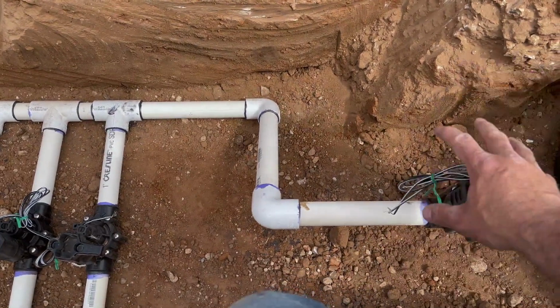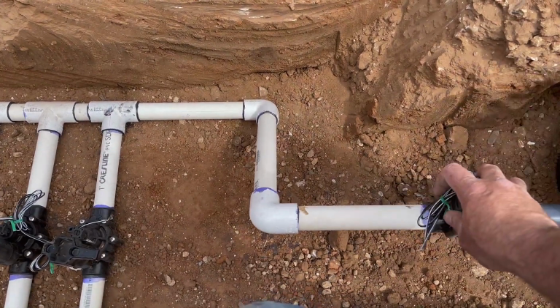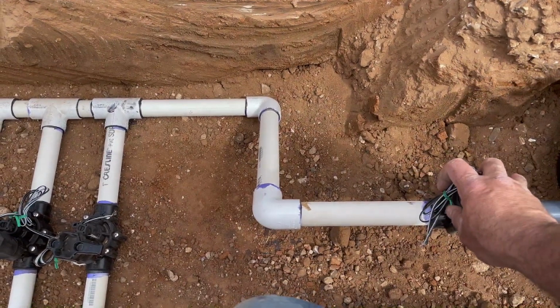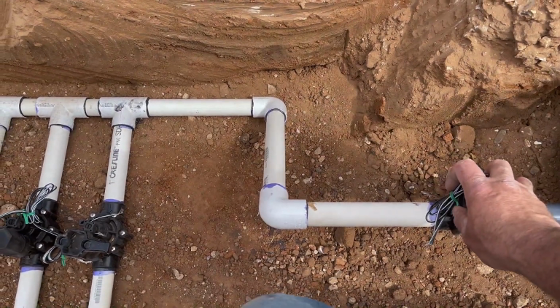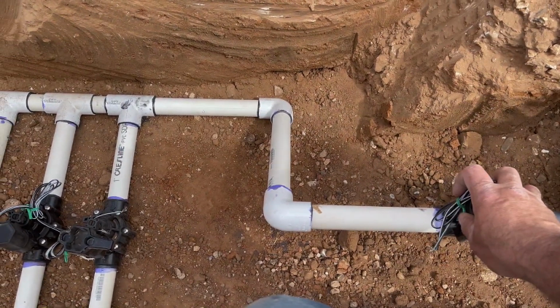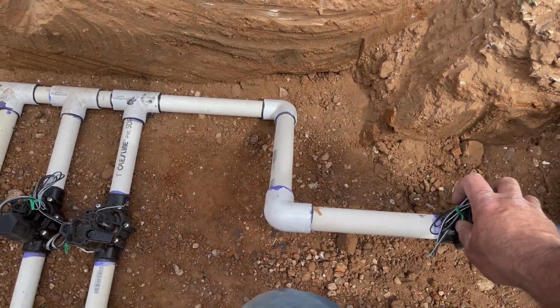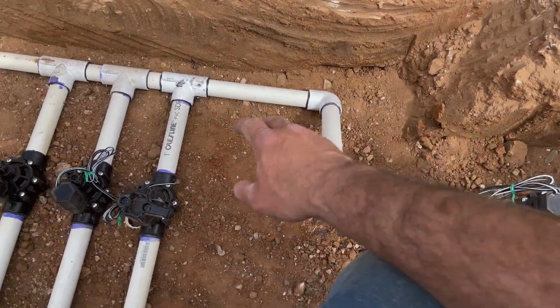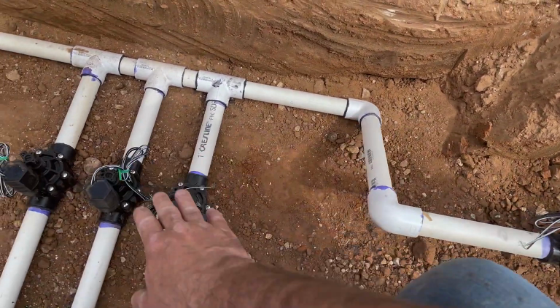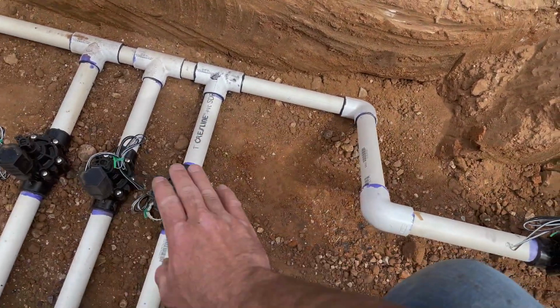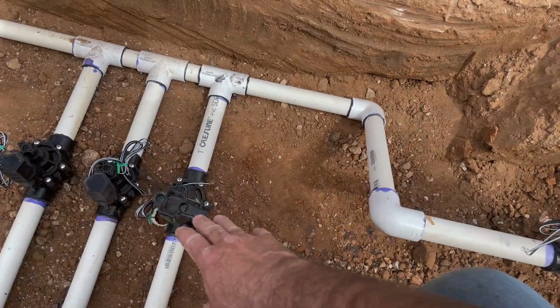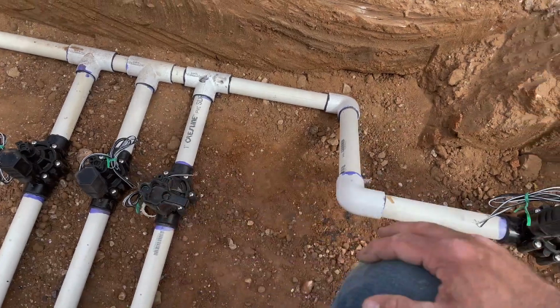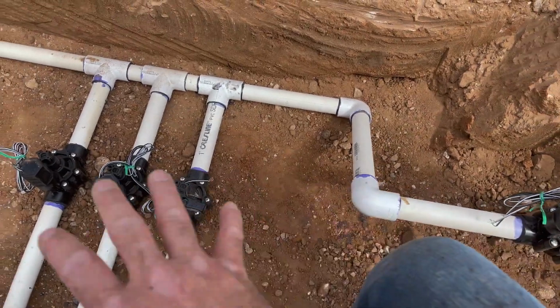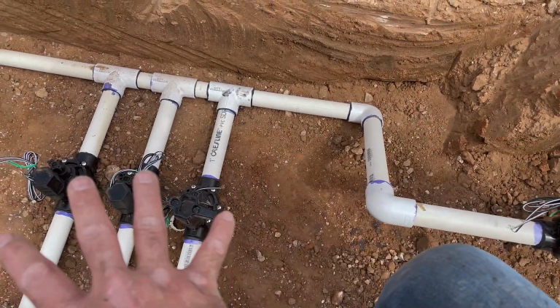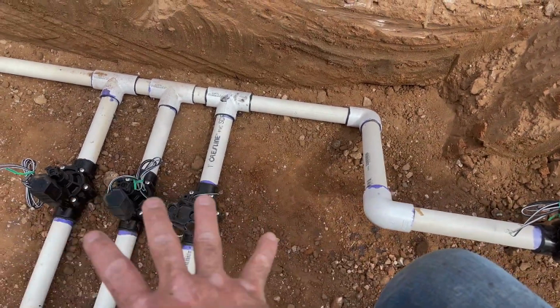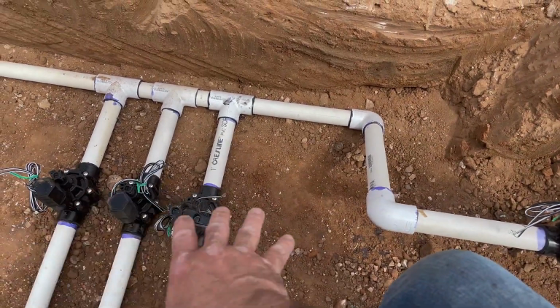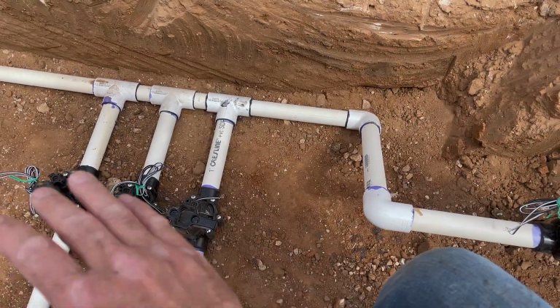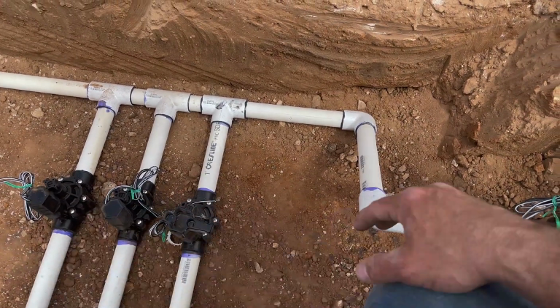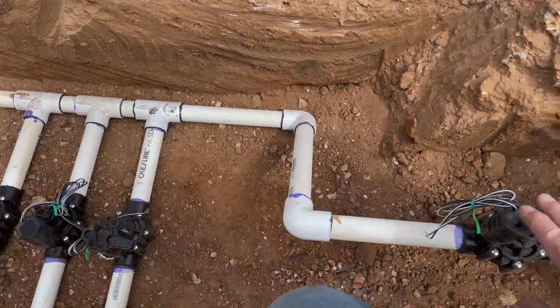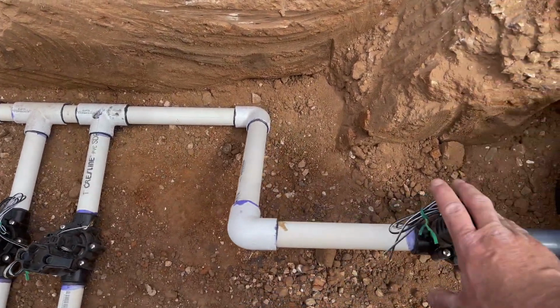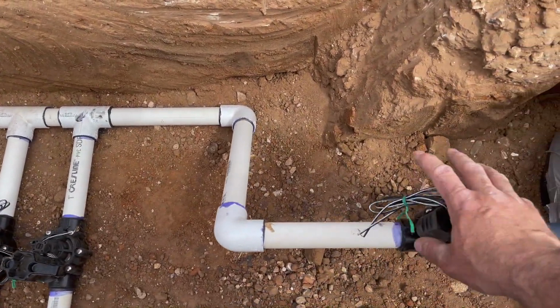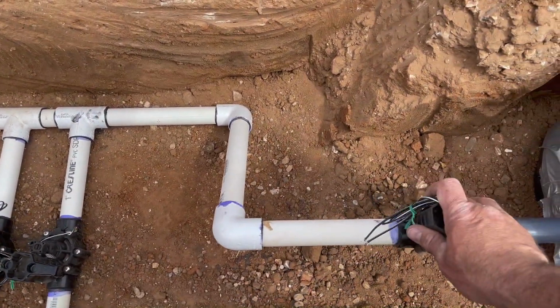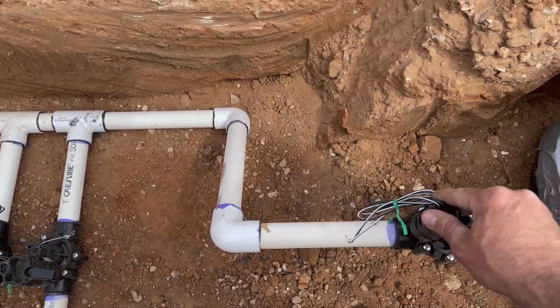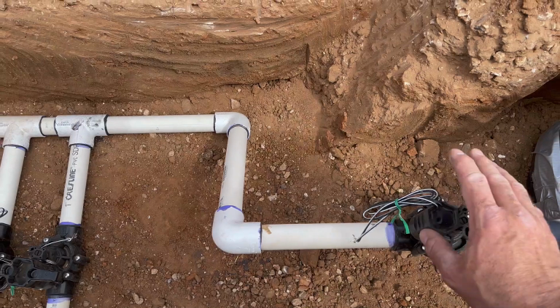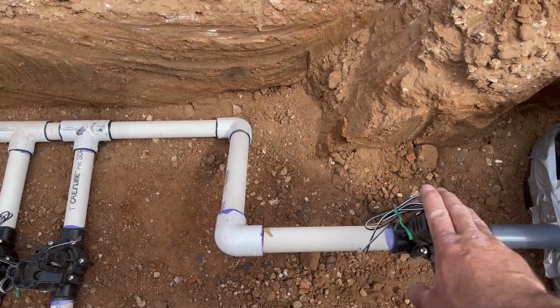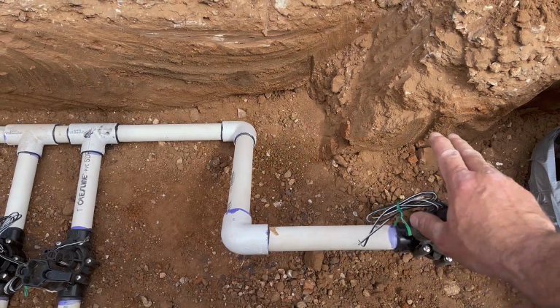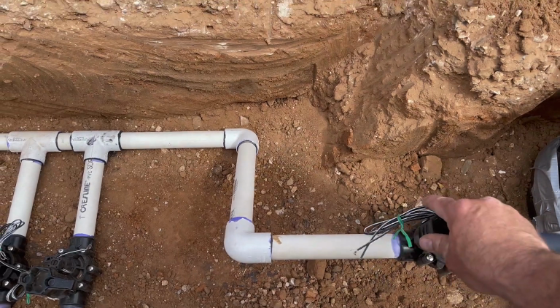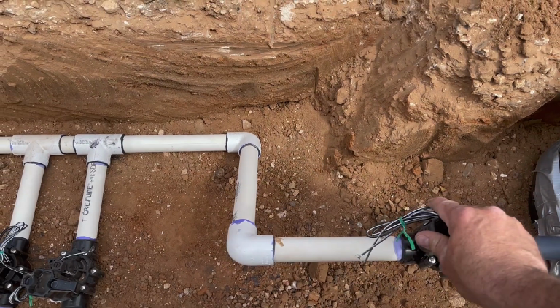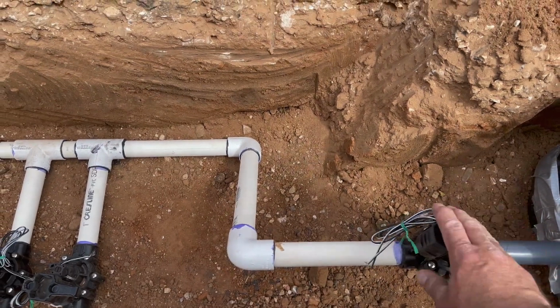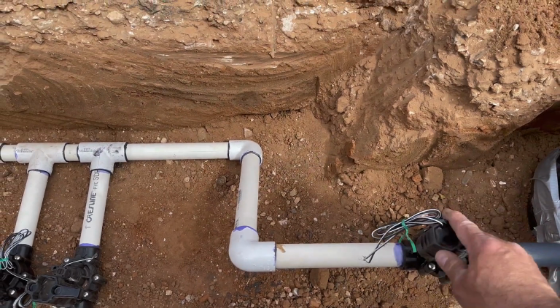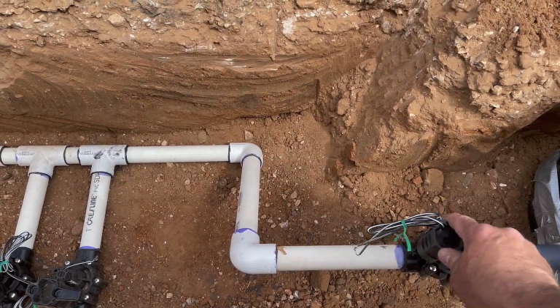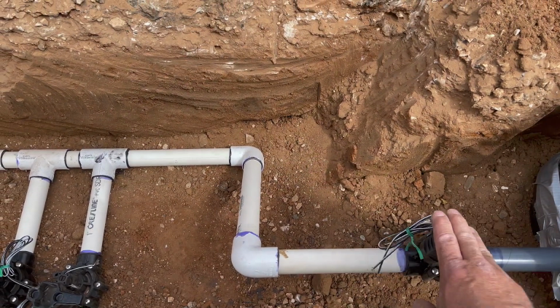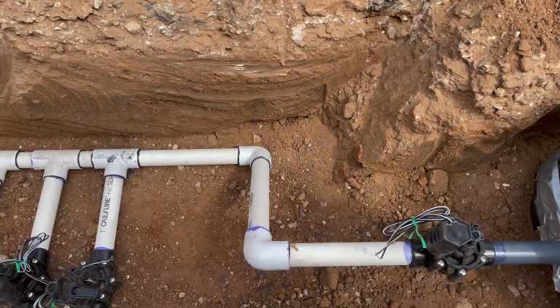None of this is going to work — even manually — without this master valve working. So if you've got a problem, or if one of these zones is not coming on but everything else is good — solenoids are good, wires are good — it could be that the master valve solenoid, wire splice, or anything like that could be the problem right here.